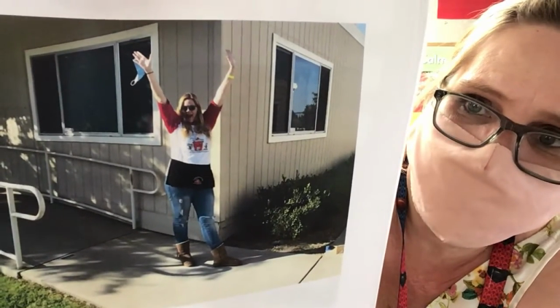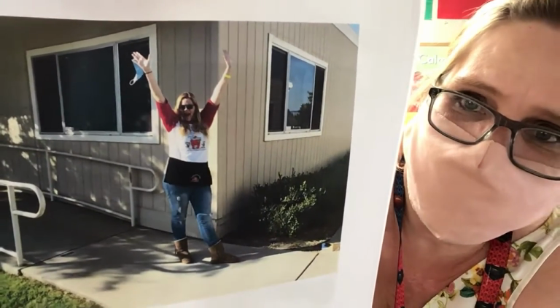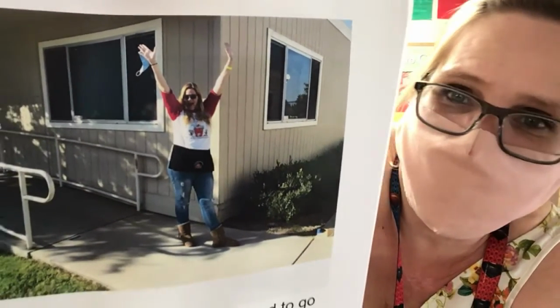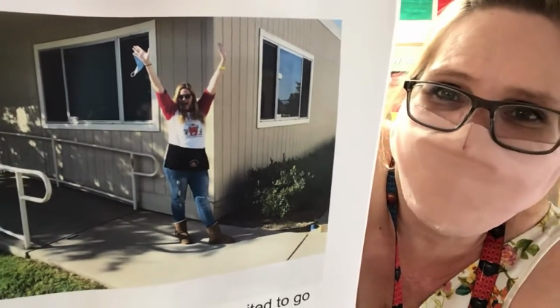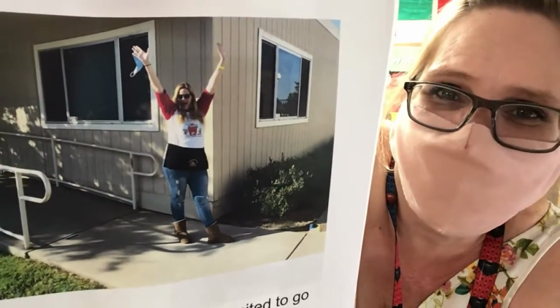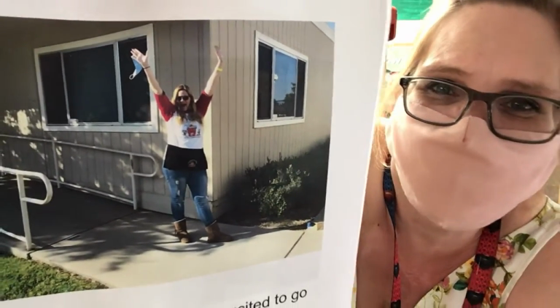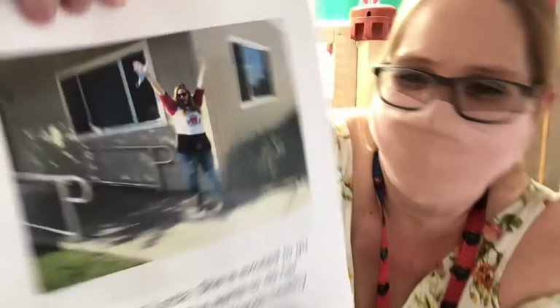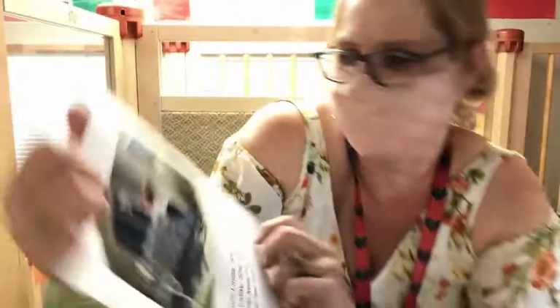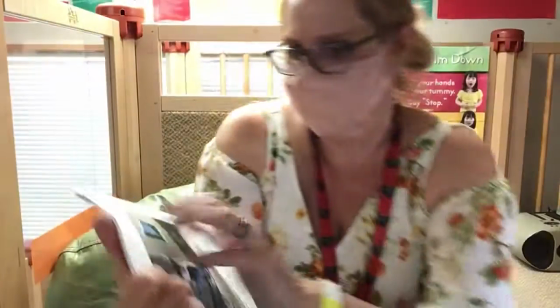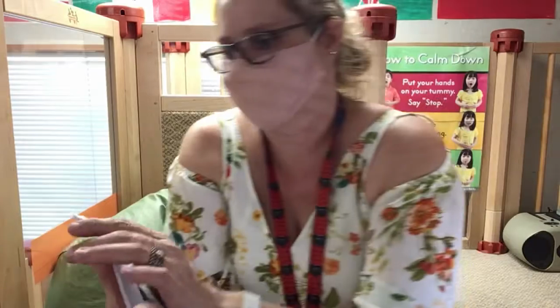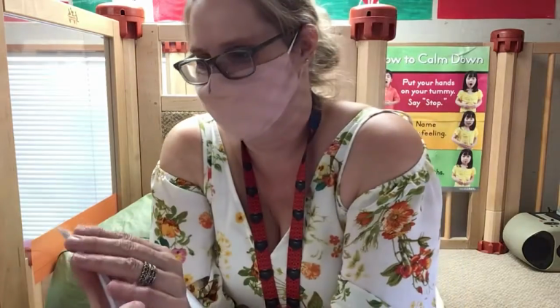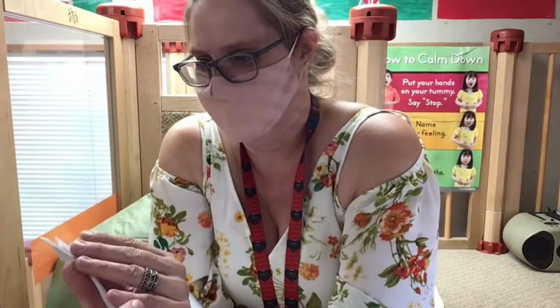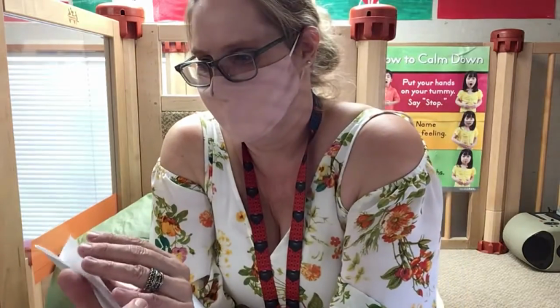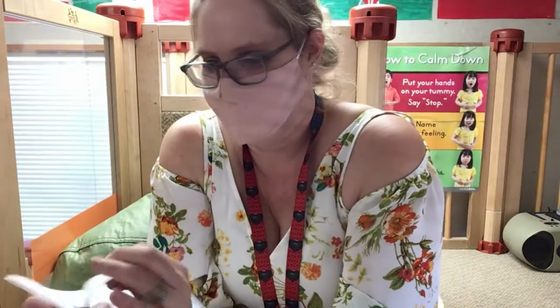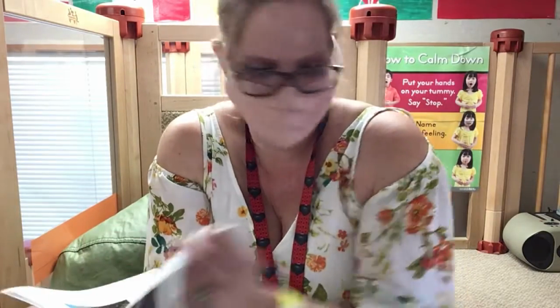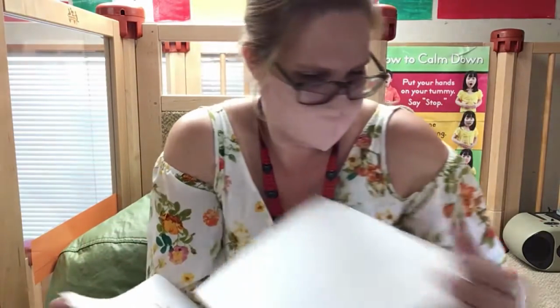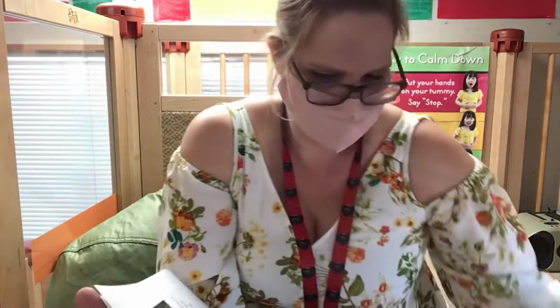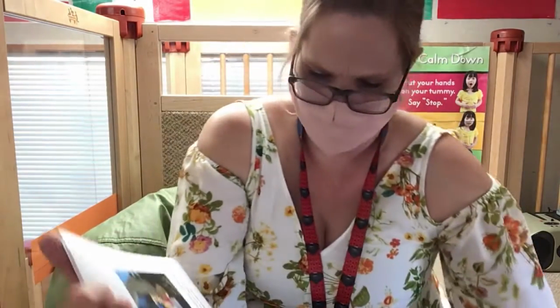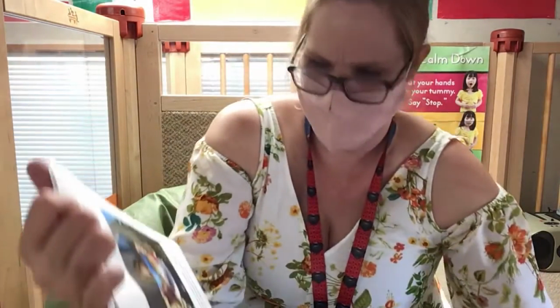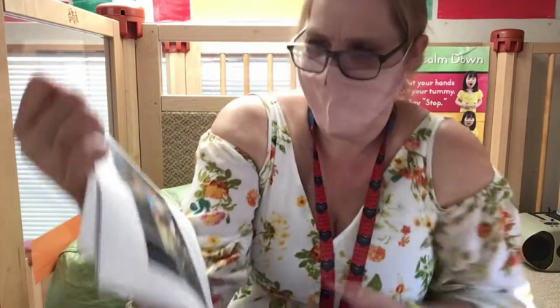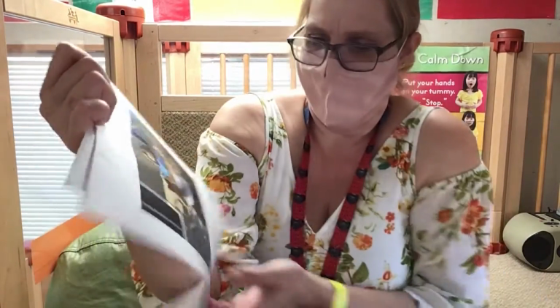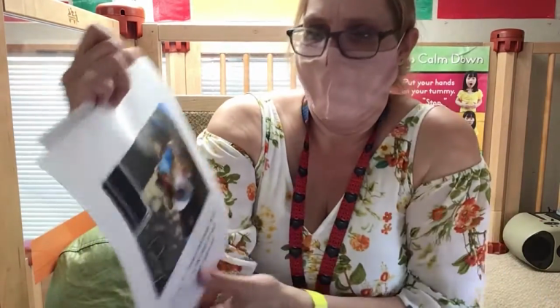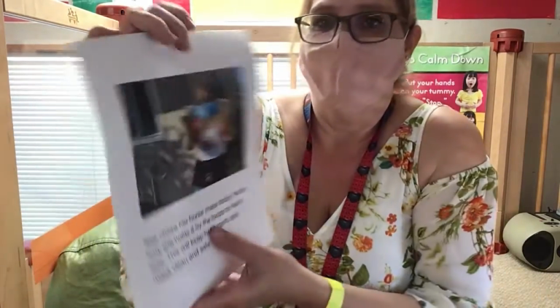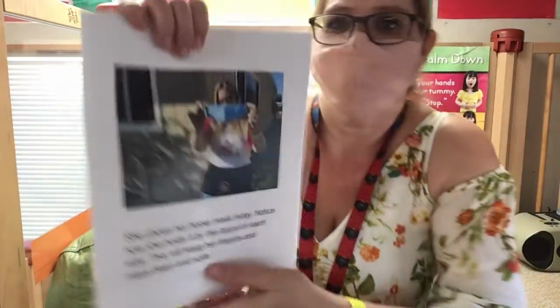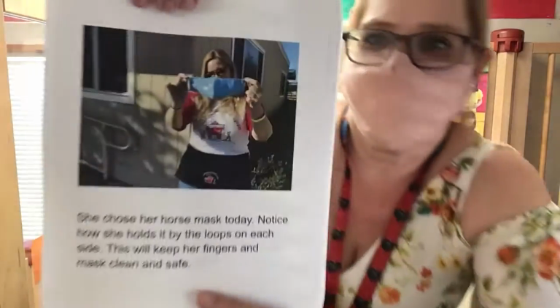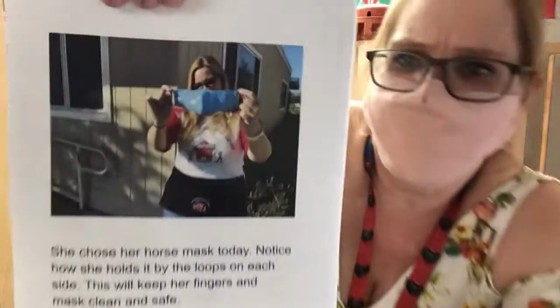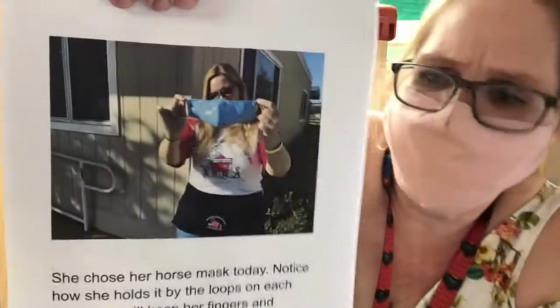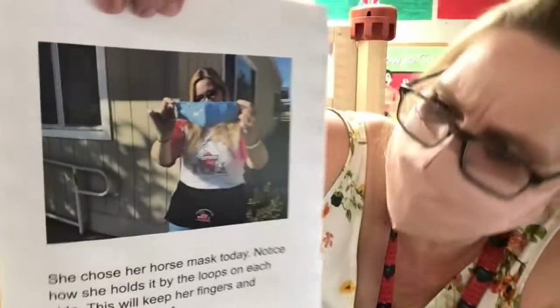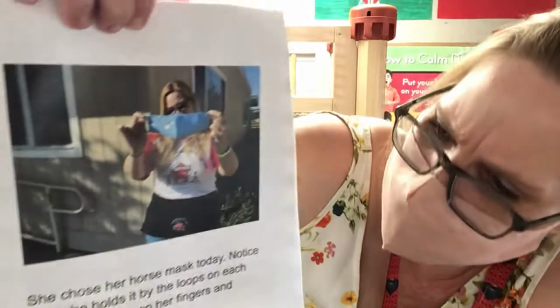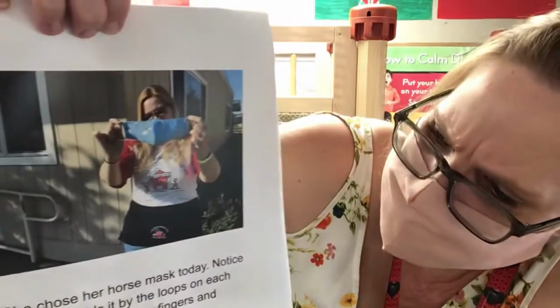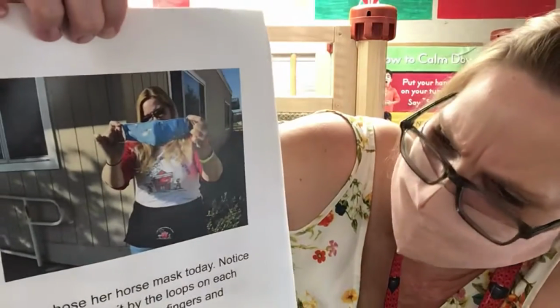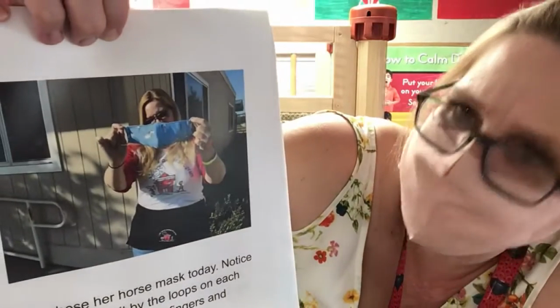Hey, that's me! She chose her horse mask today.